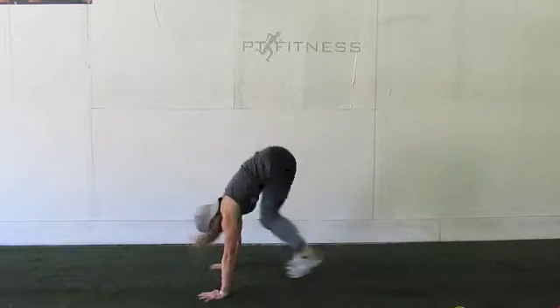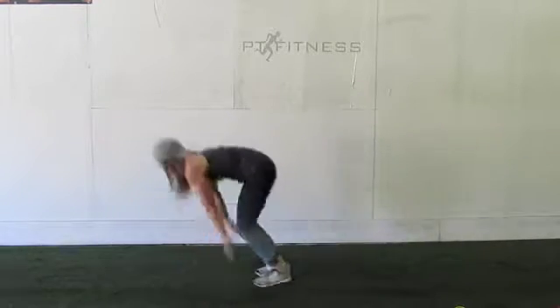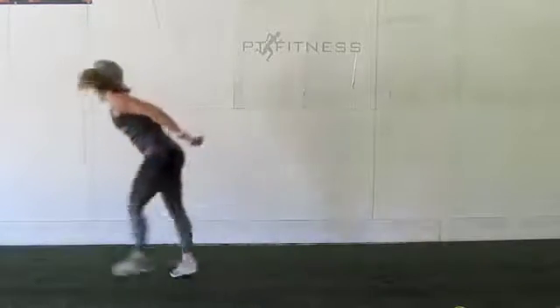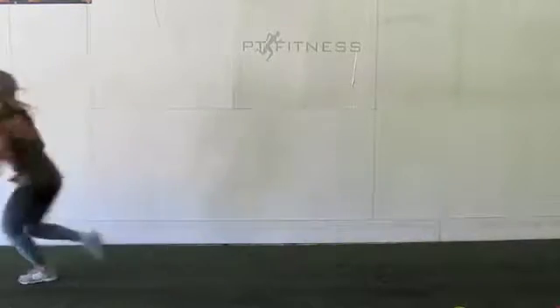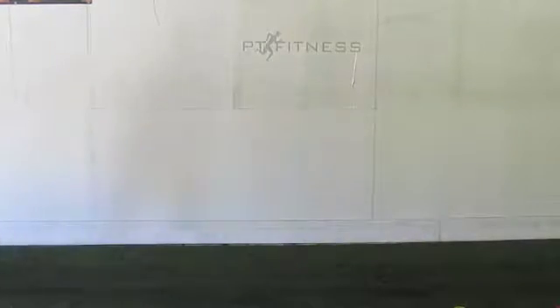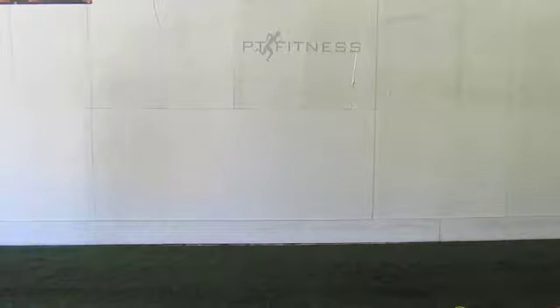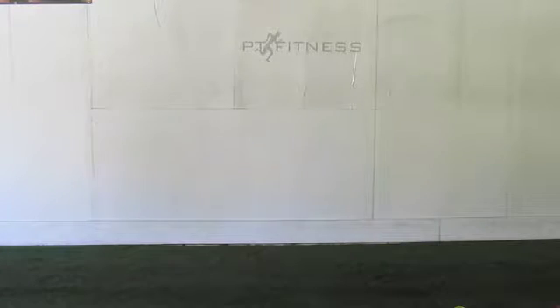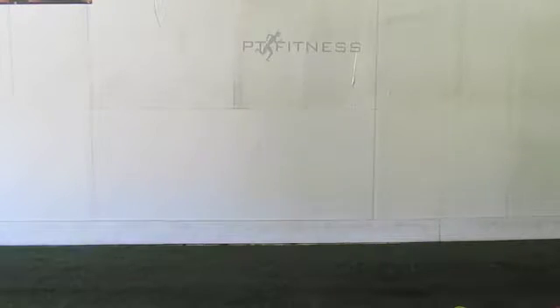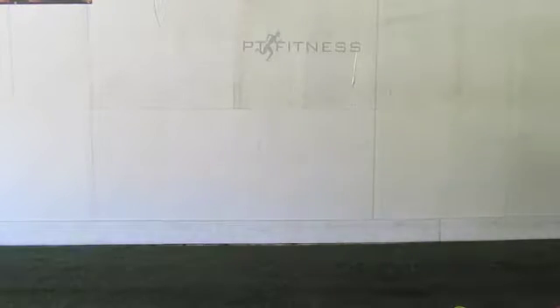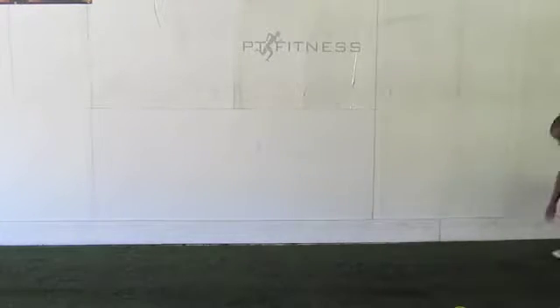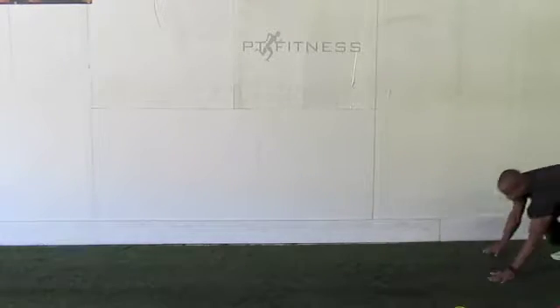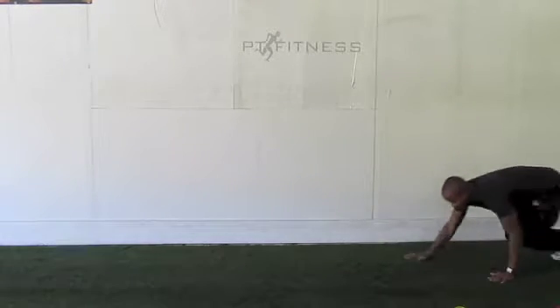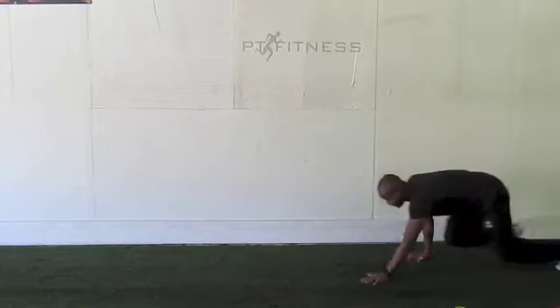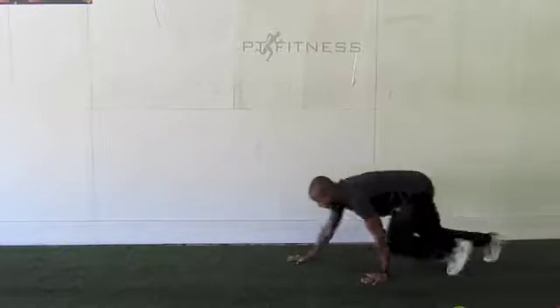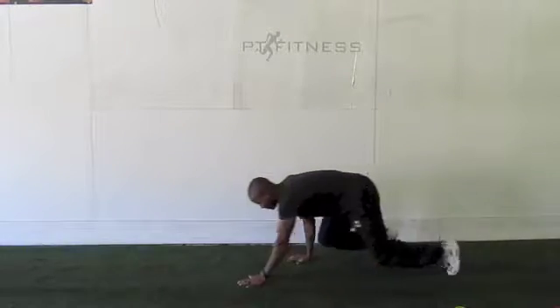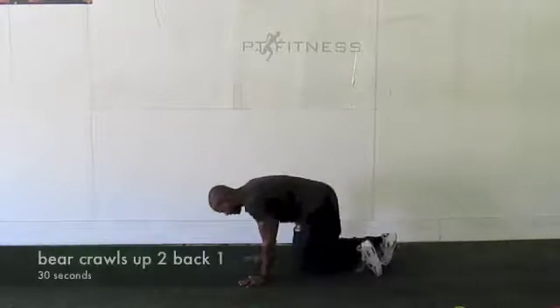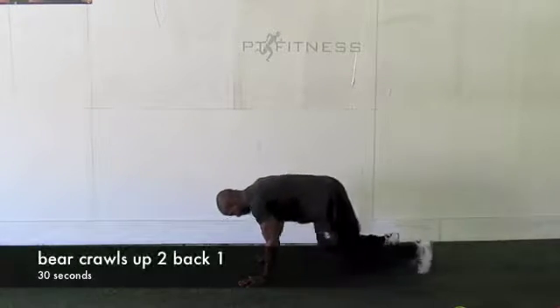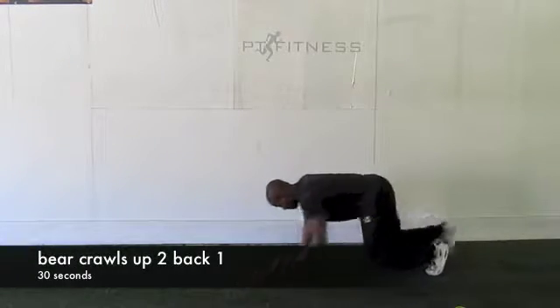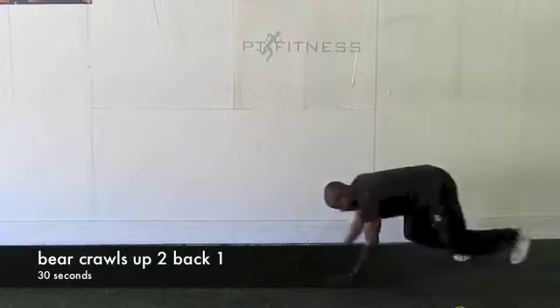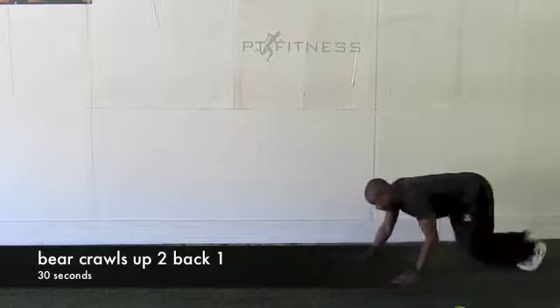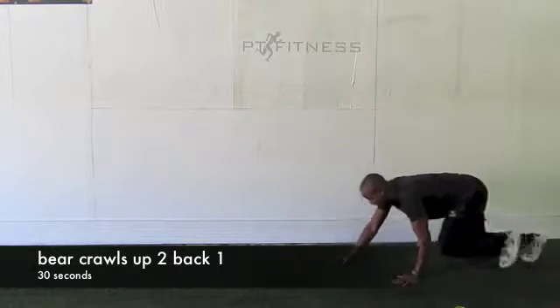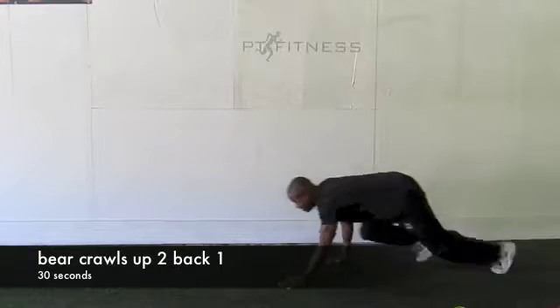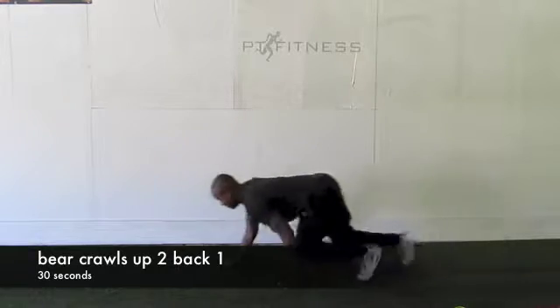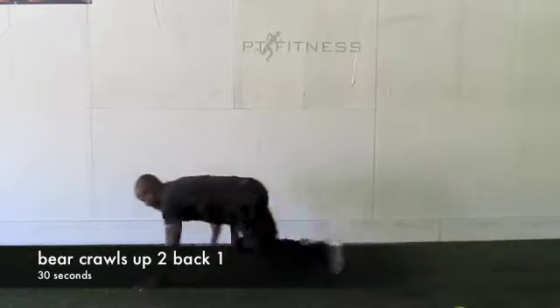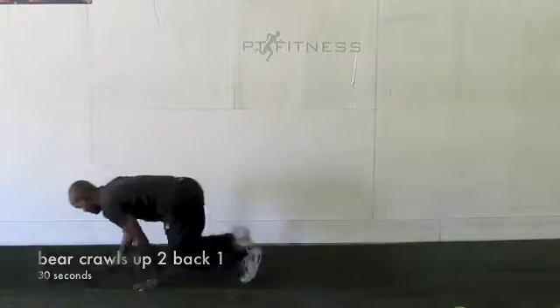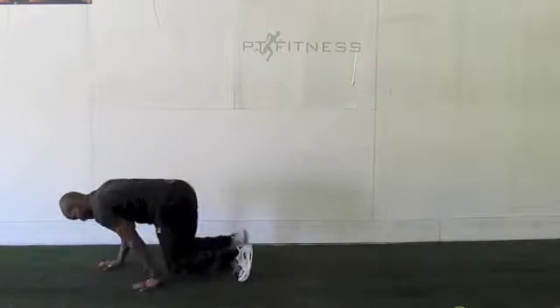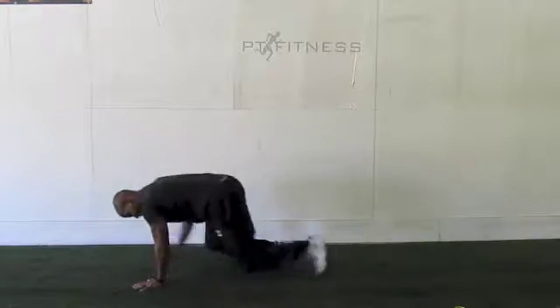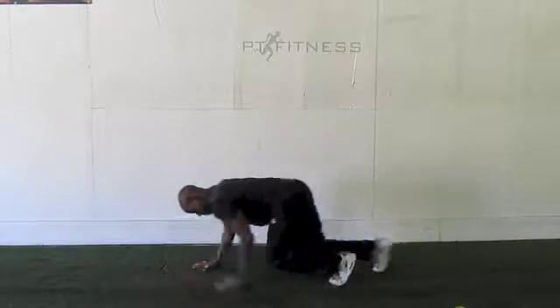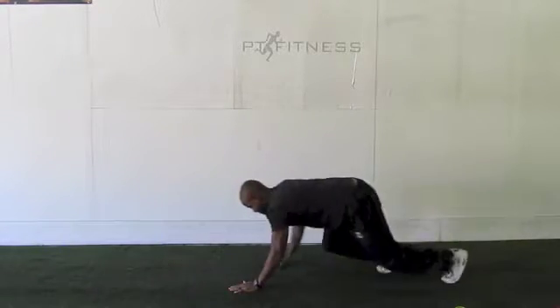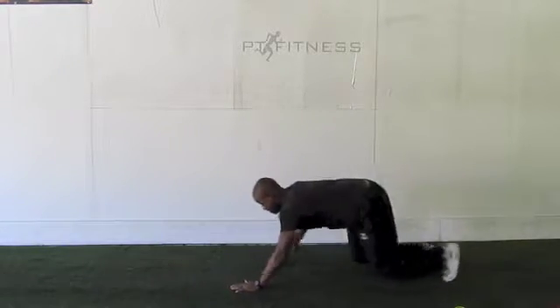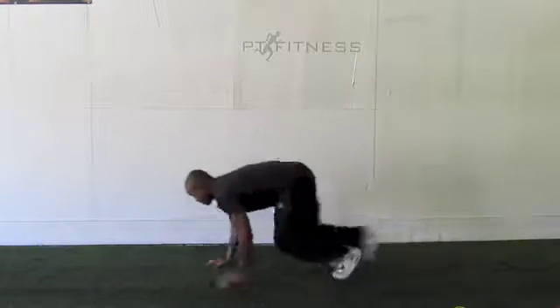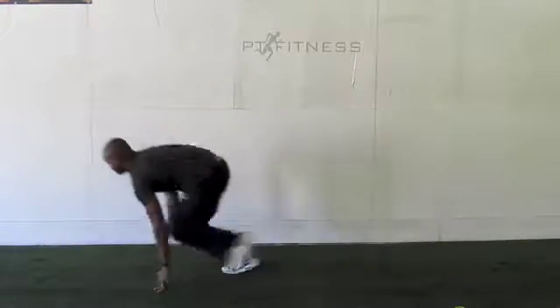Jermaine's going to come up for Bear Crawls — up two, back one. He's going to keep his hips down nice and low. Up two, back one. Good to go, pop it up.